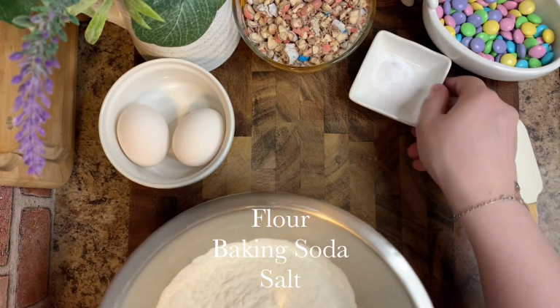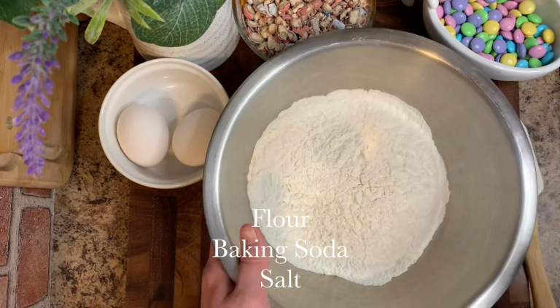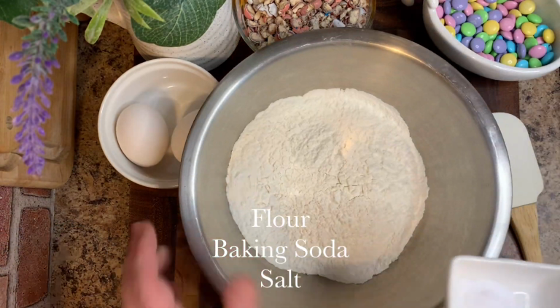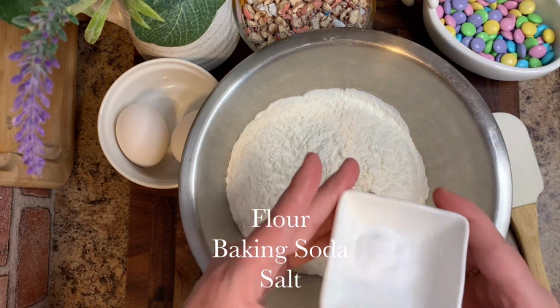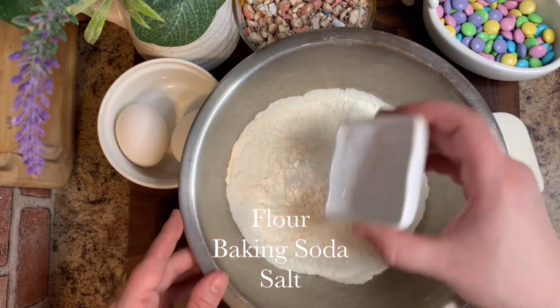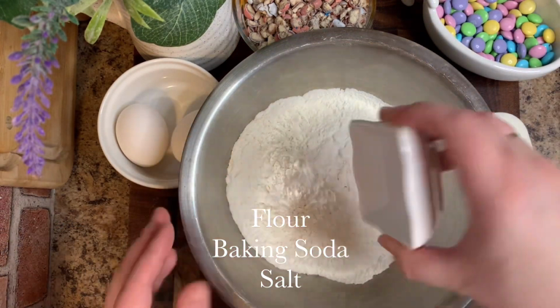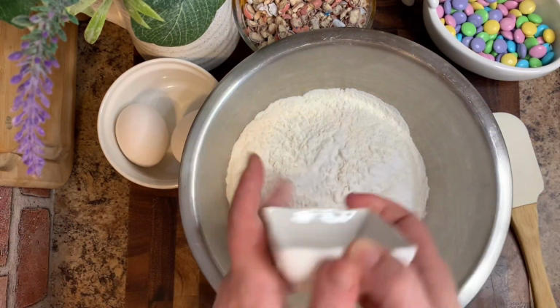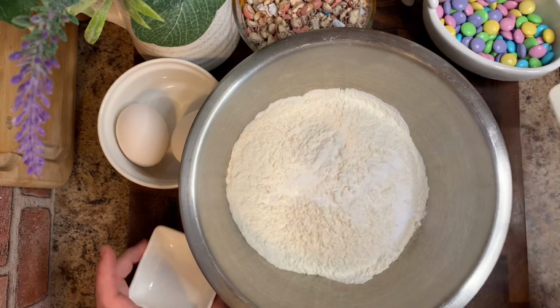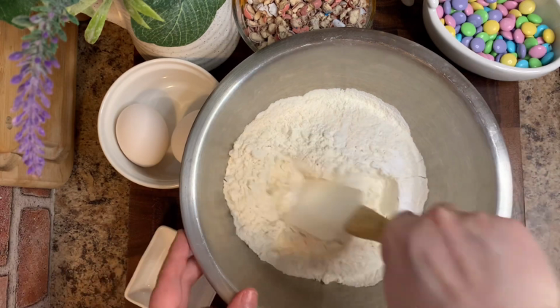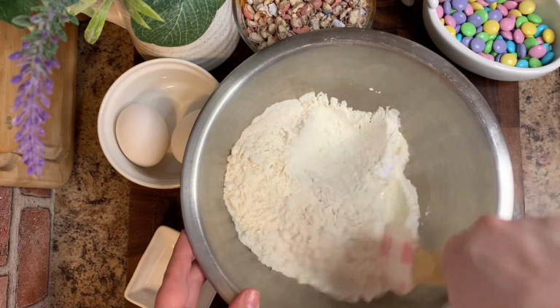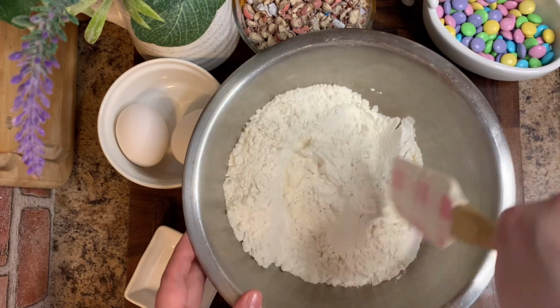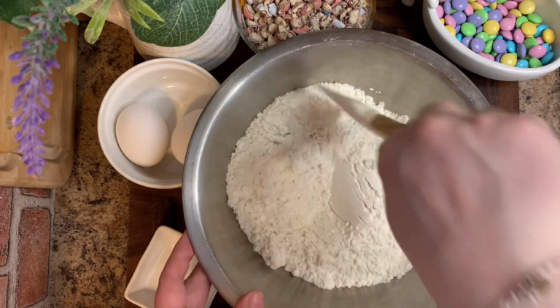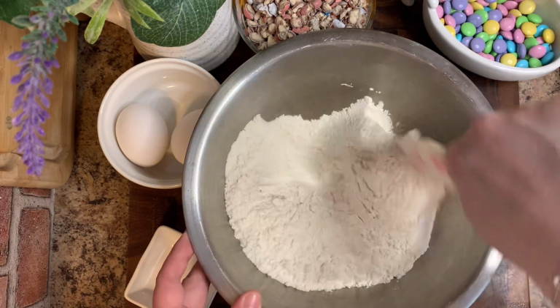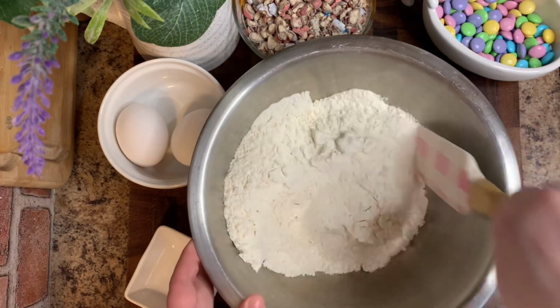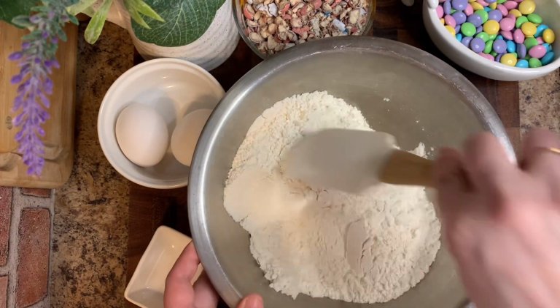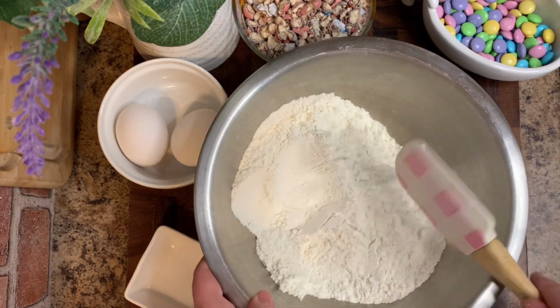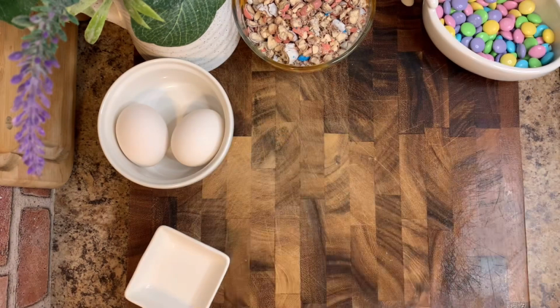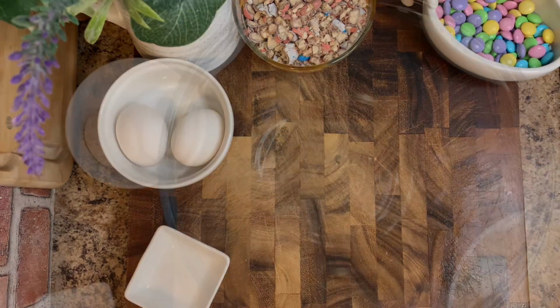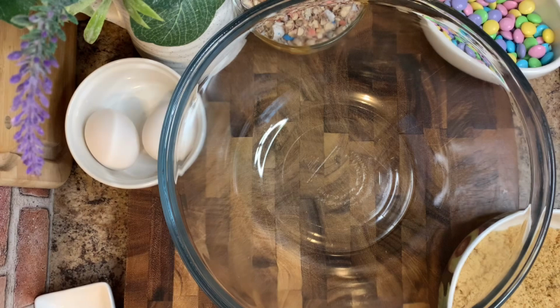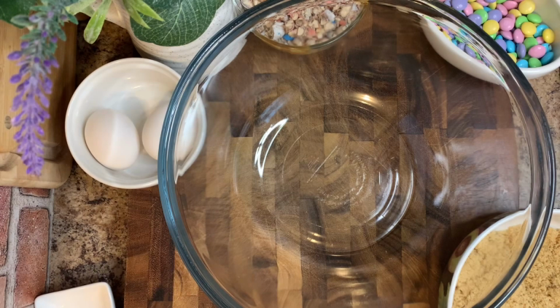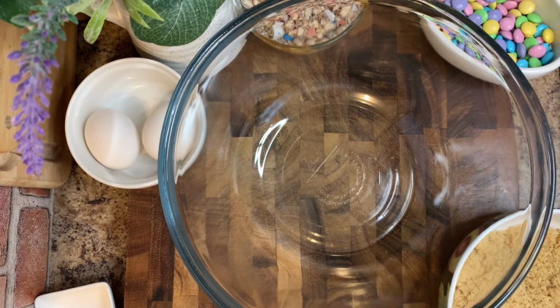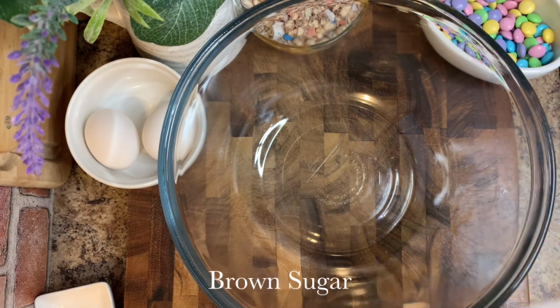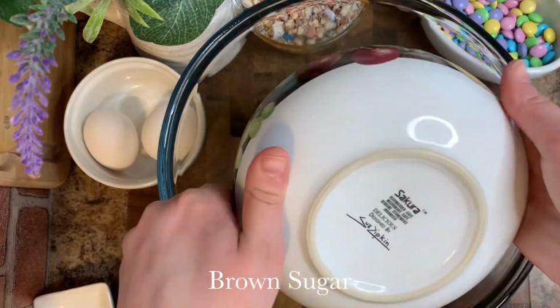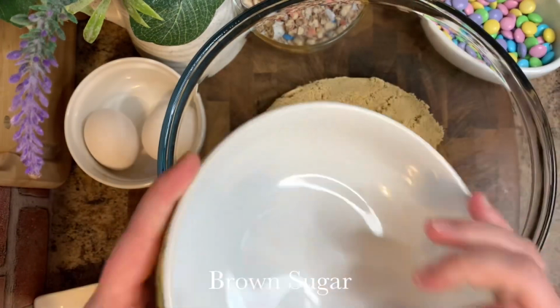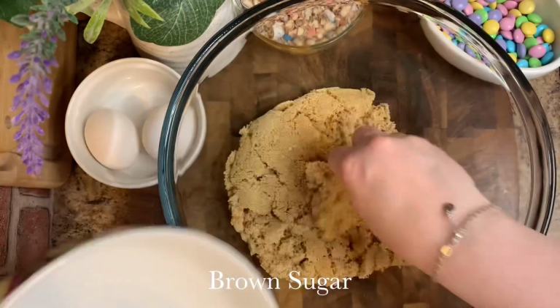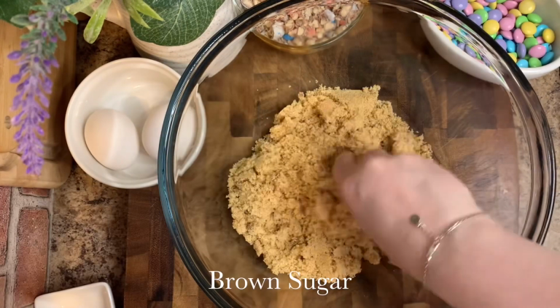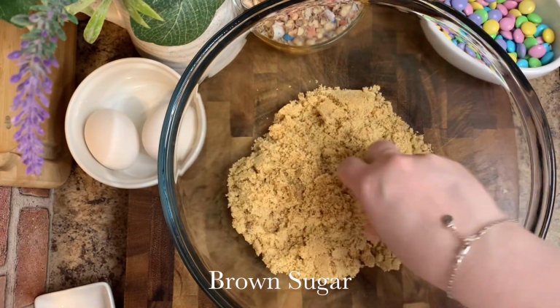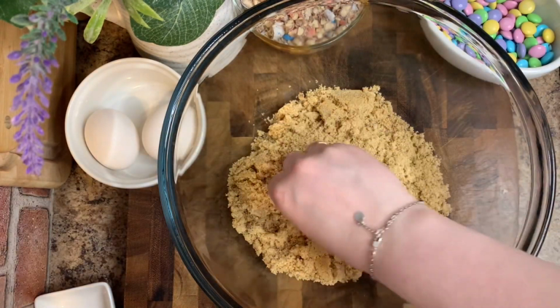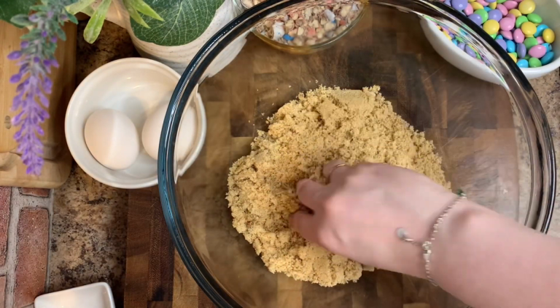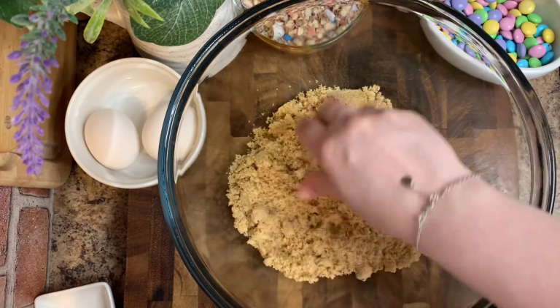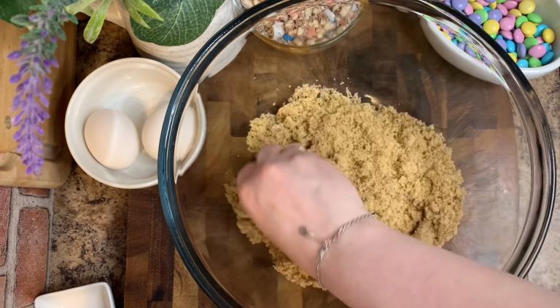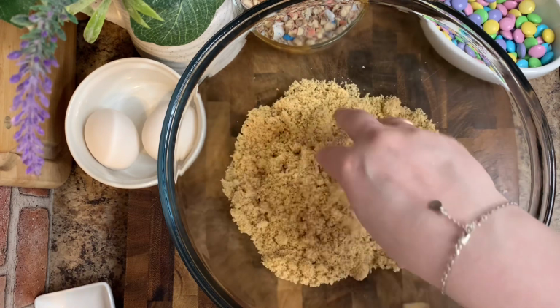To start out, we're going to combine some sifted flour, some baking soda, and salt. Give that a rough toss and then set that aside. In a separate bowl, we're going to add in some brown sugar — I'm just fluffing it with my fingers to make sure there are no big clumps.